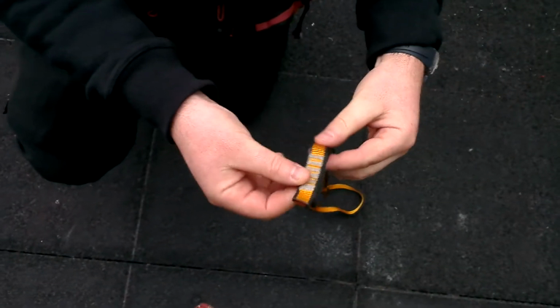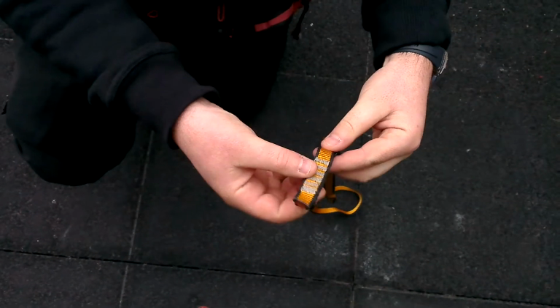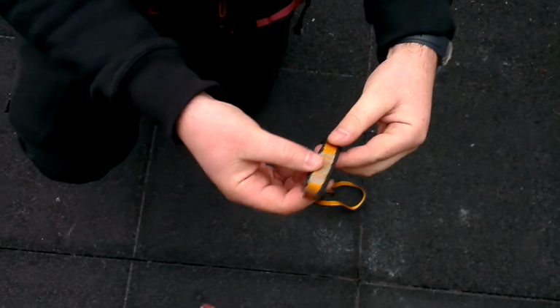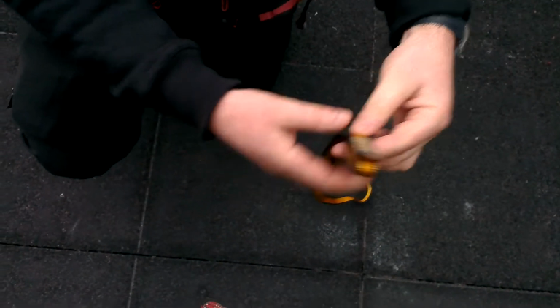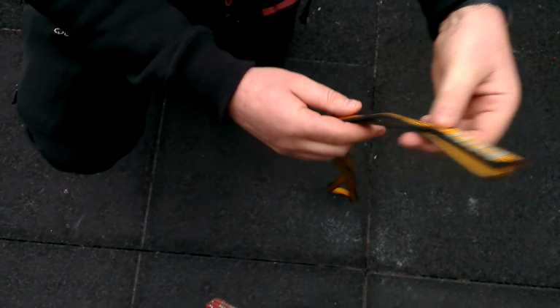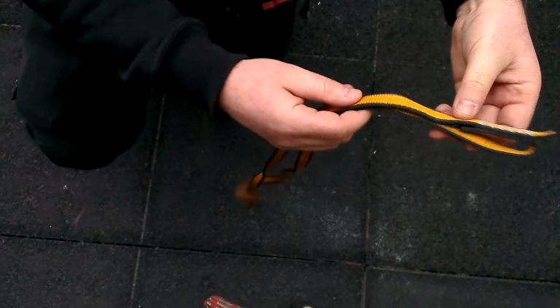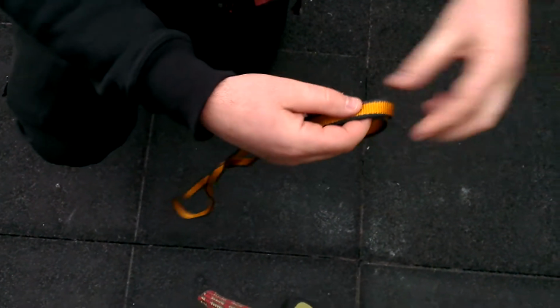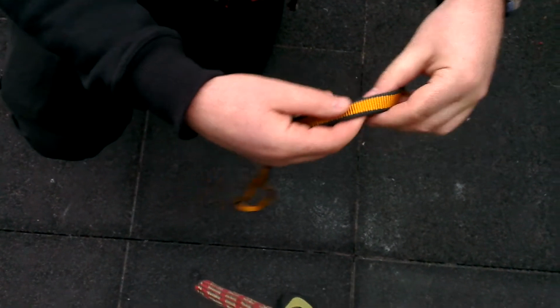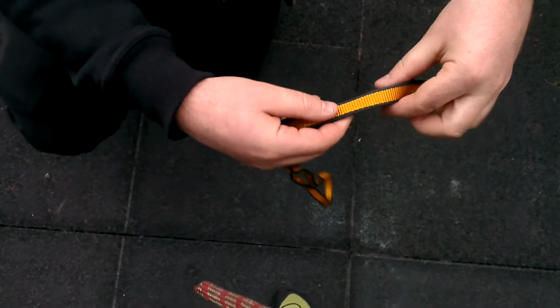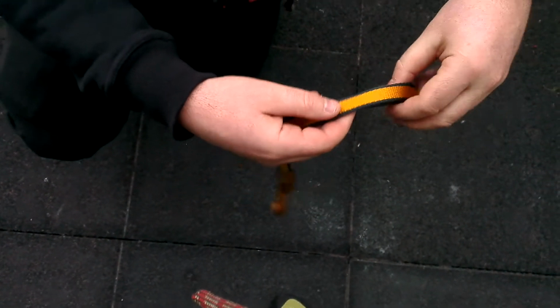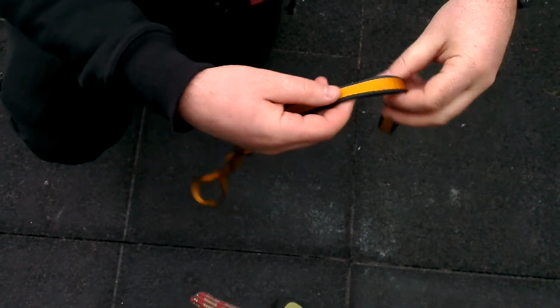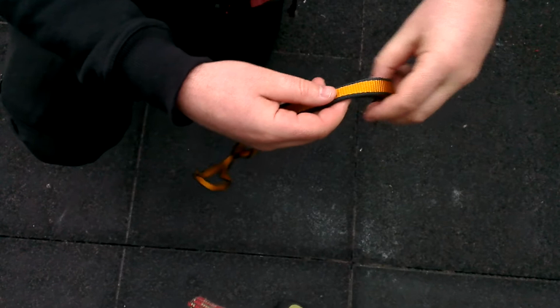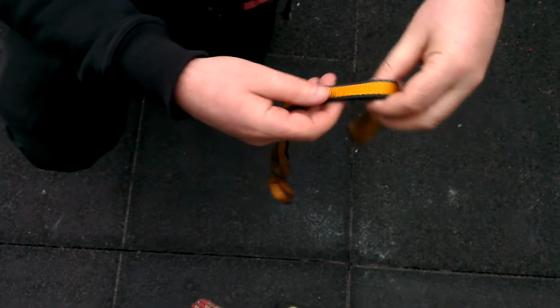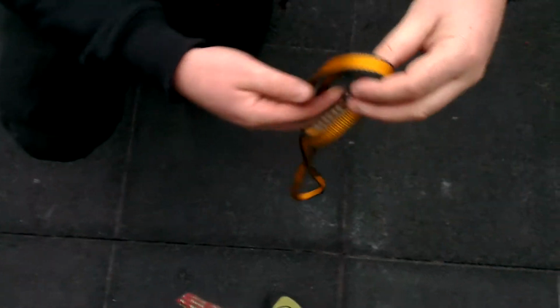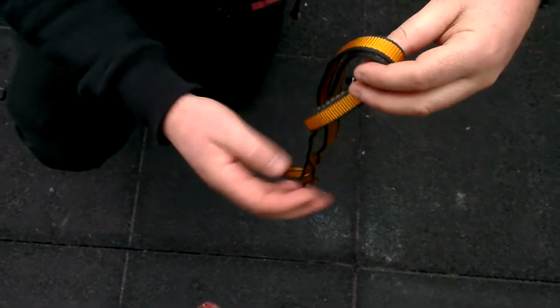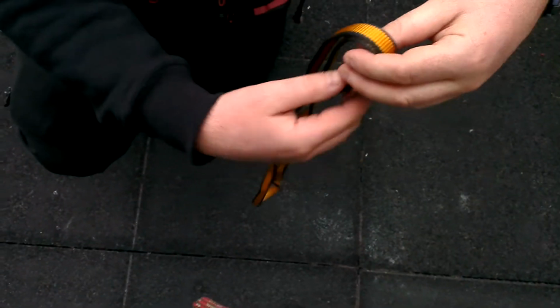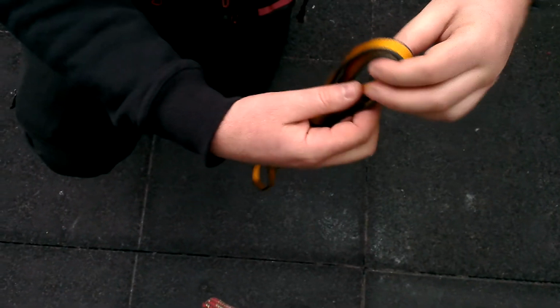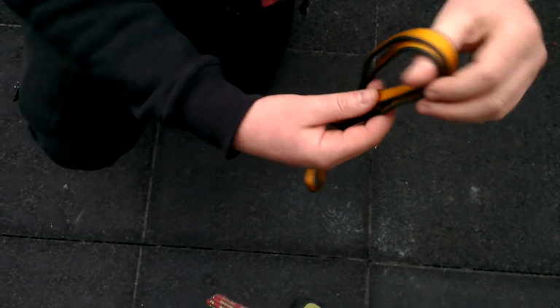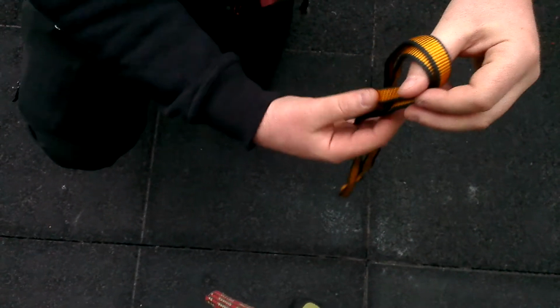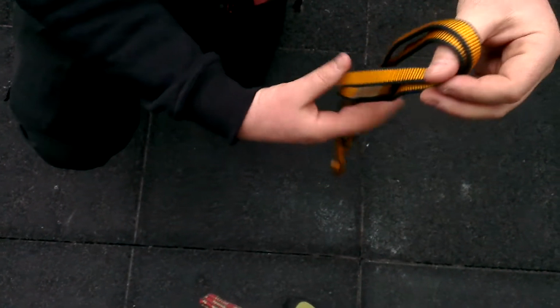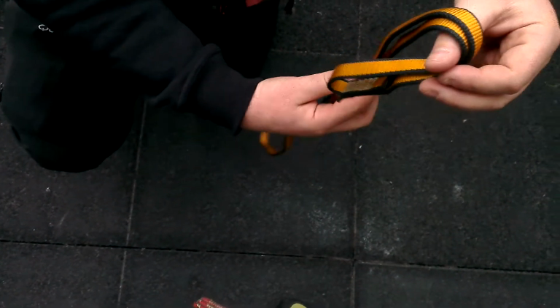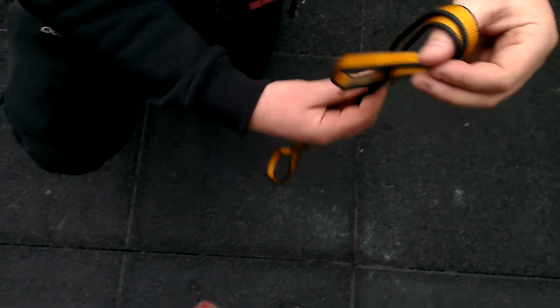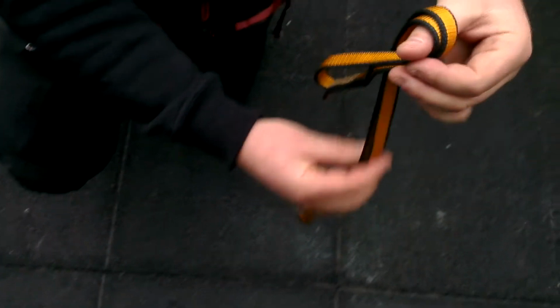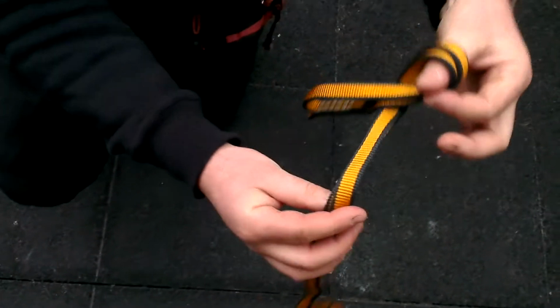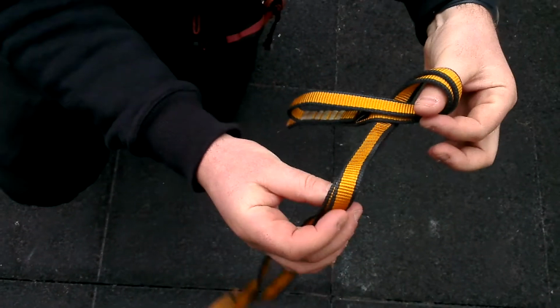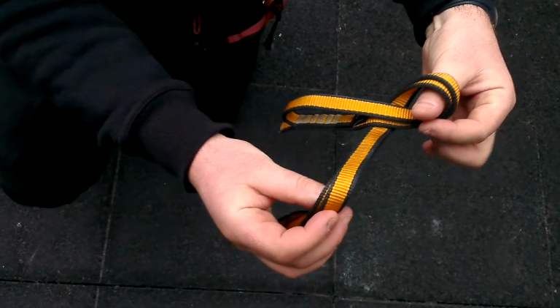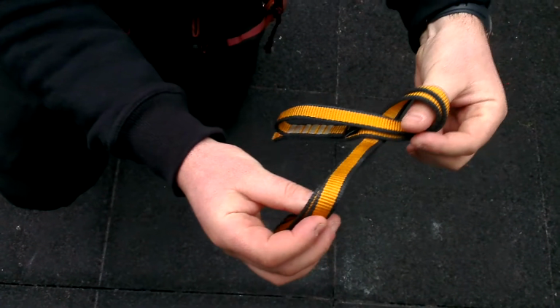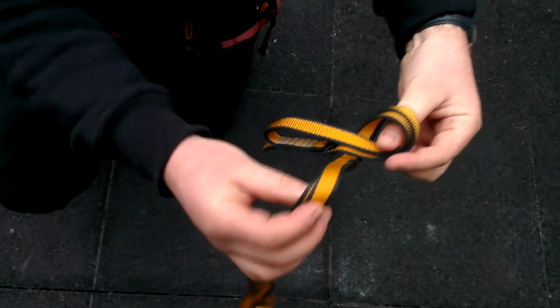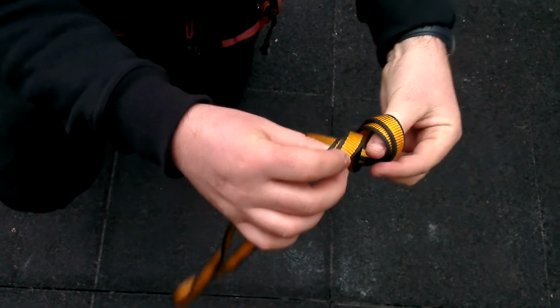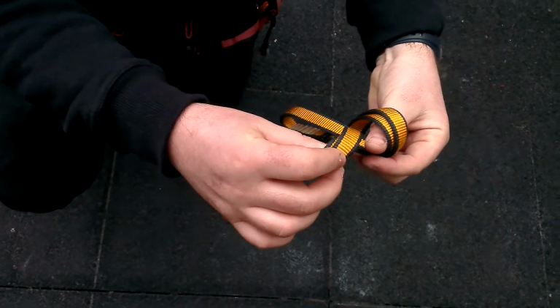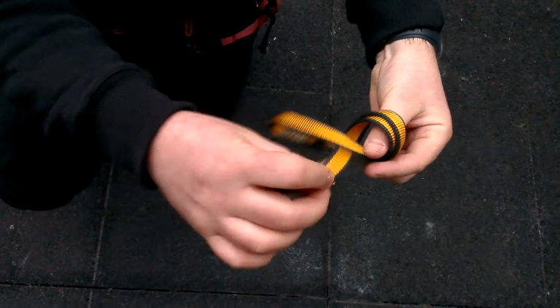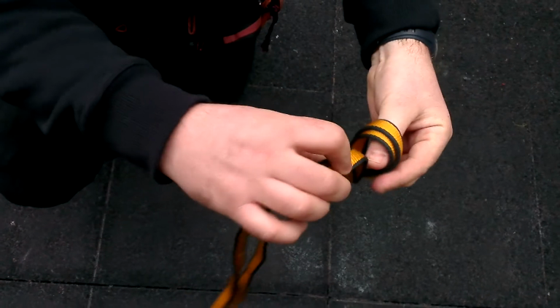Hold the stitching, keep it smooth and parallel. Take the first loop and put it through where your thumb is.